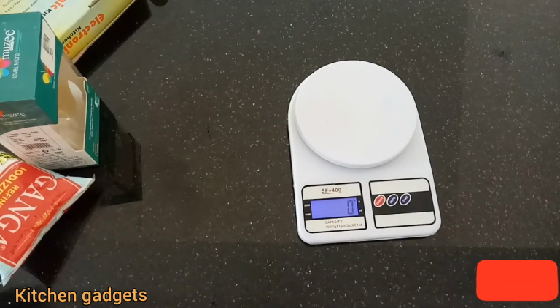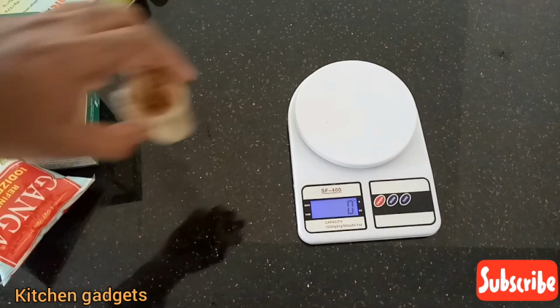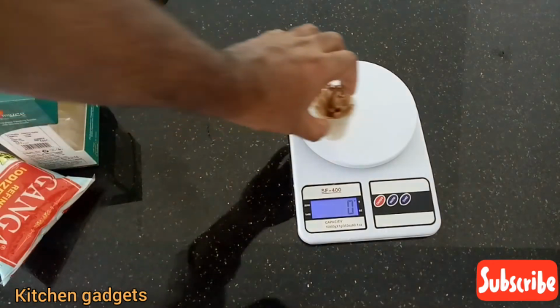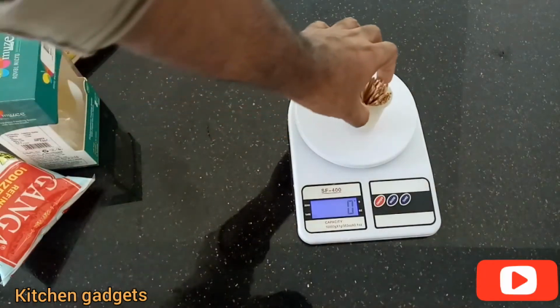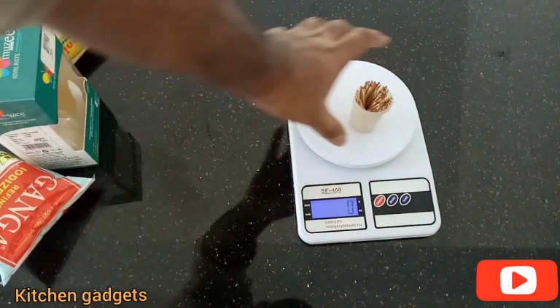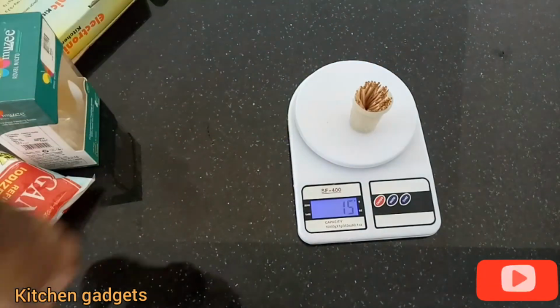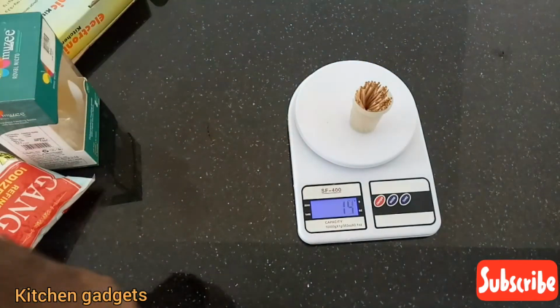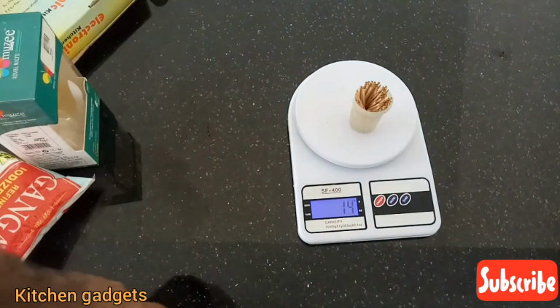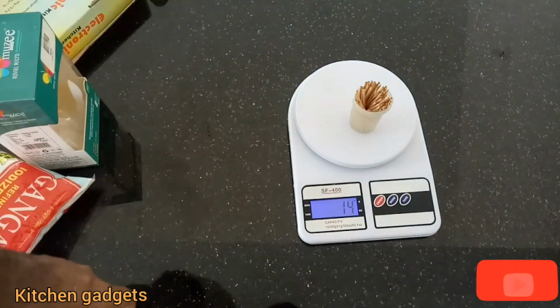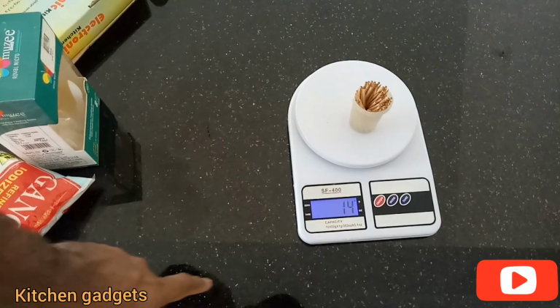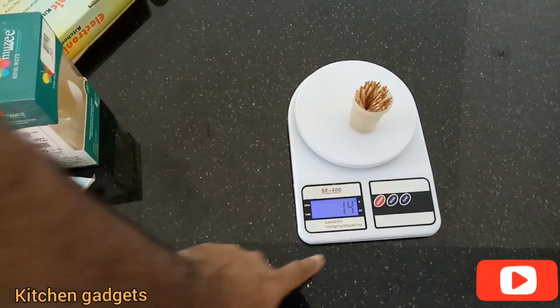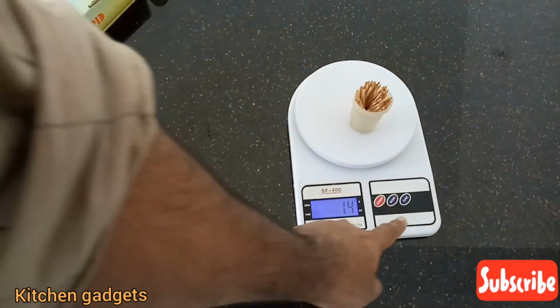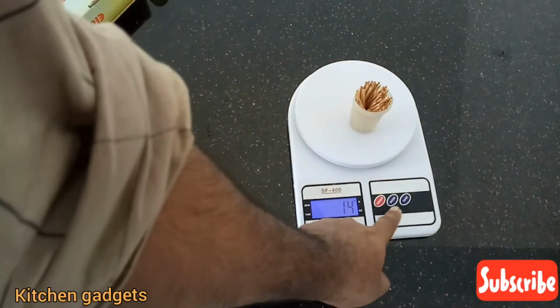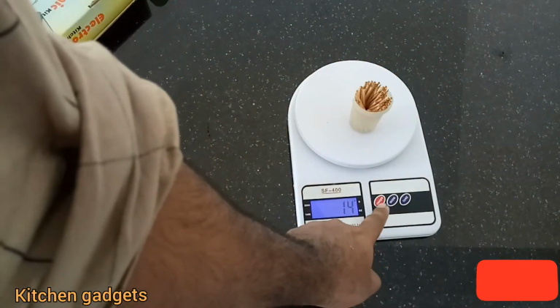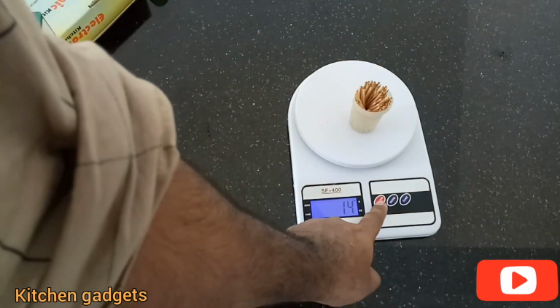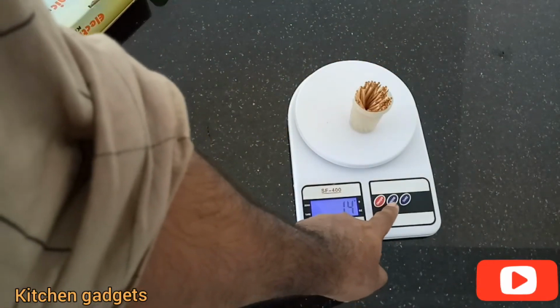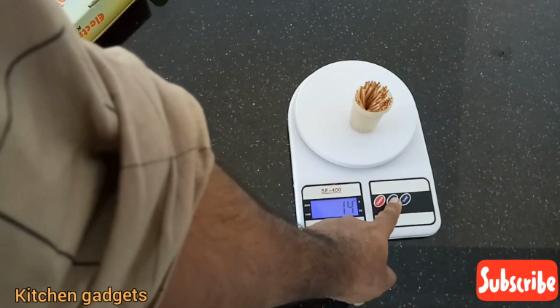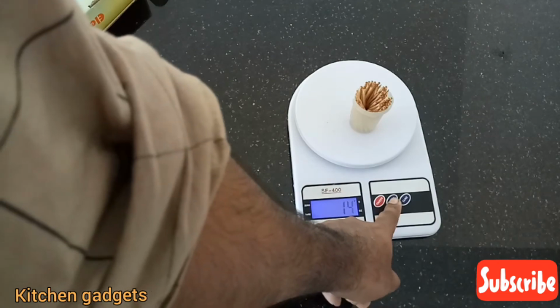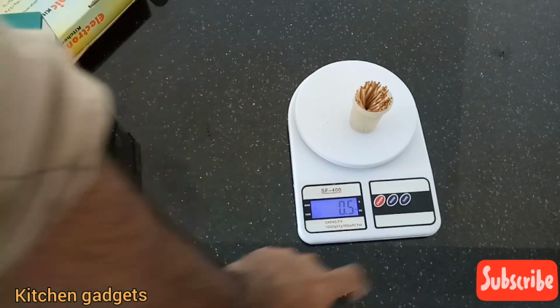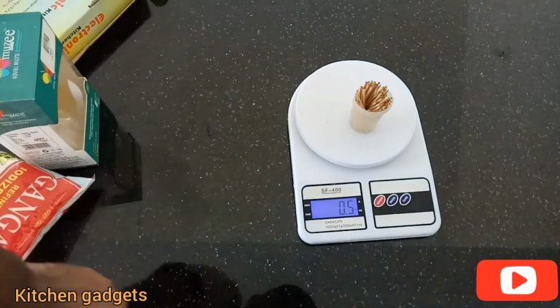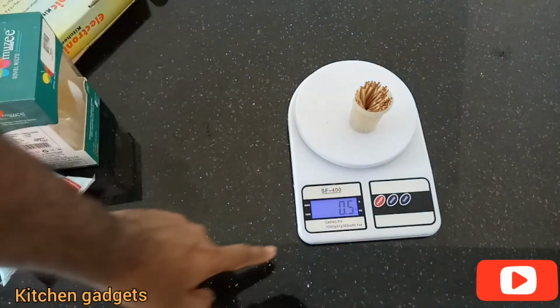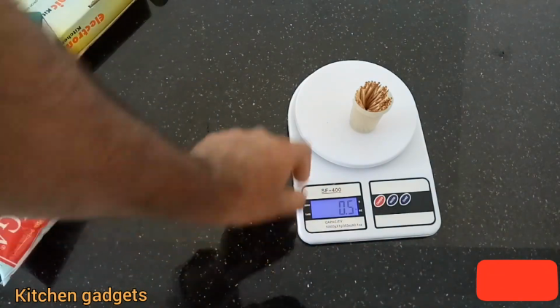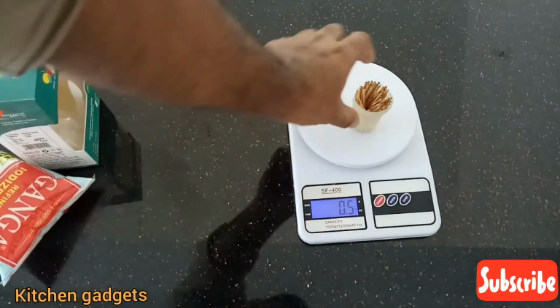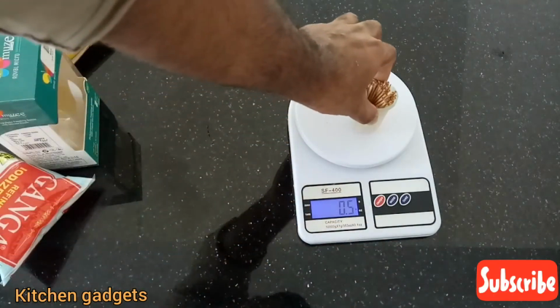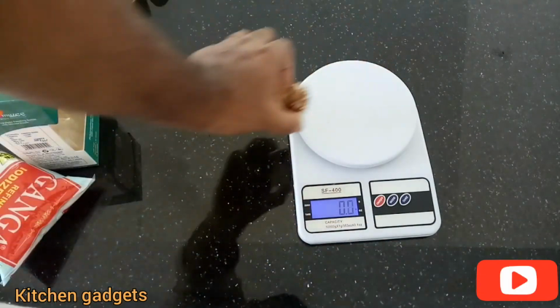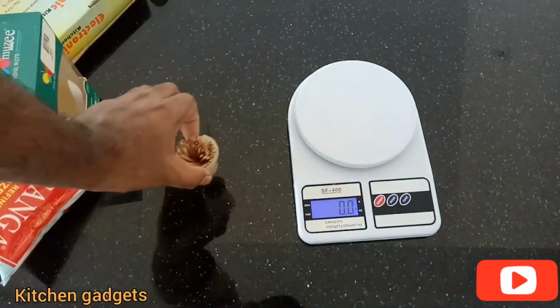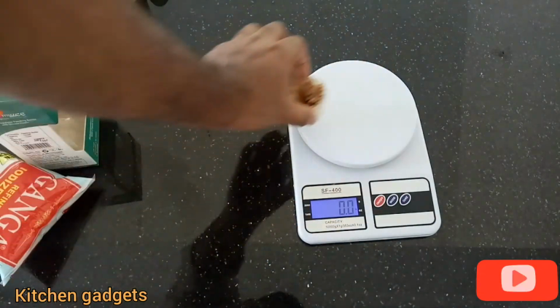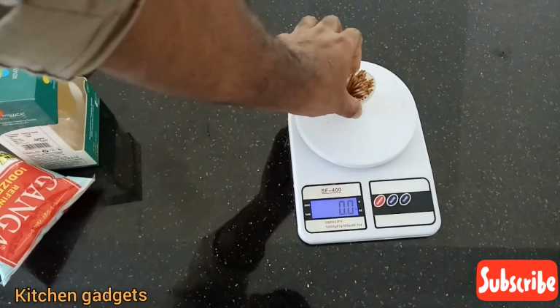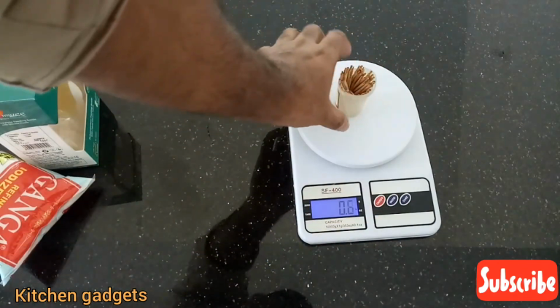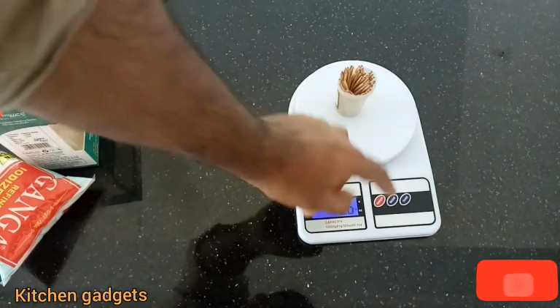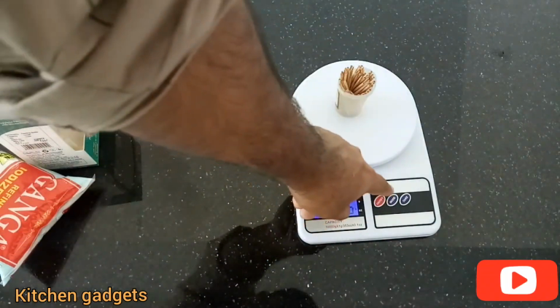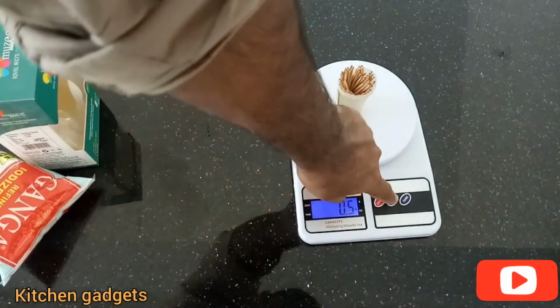How much? 15 grams. It's 0.5. There's a bit of grams.